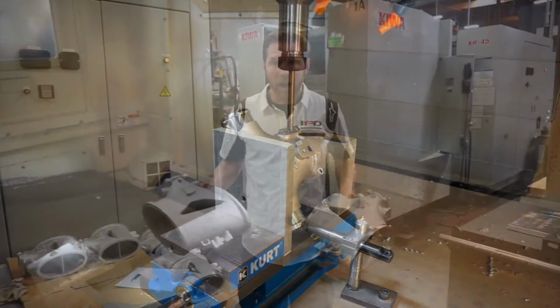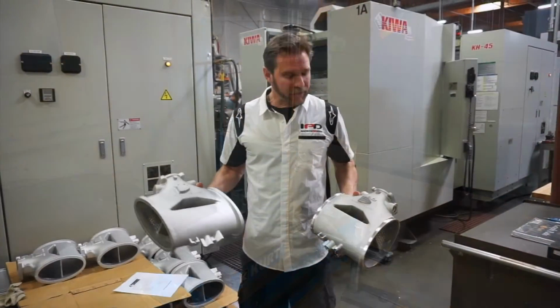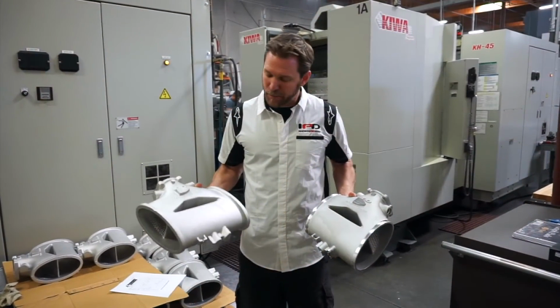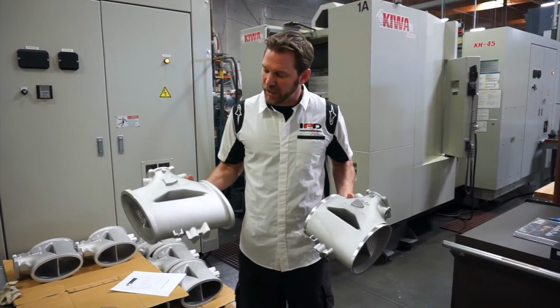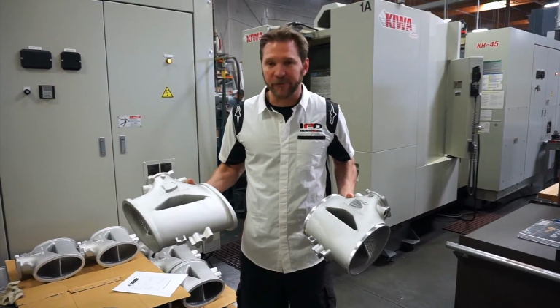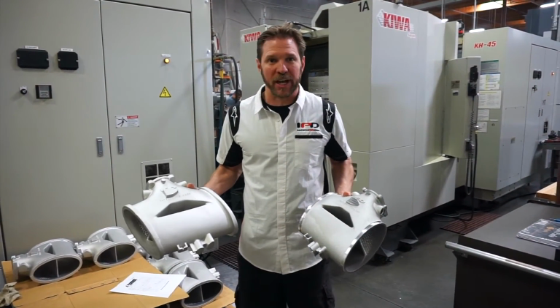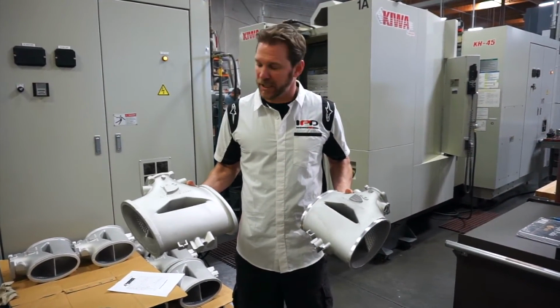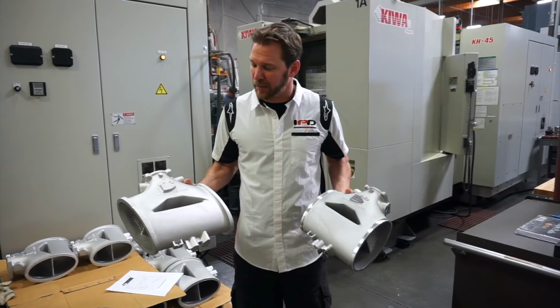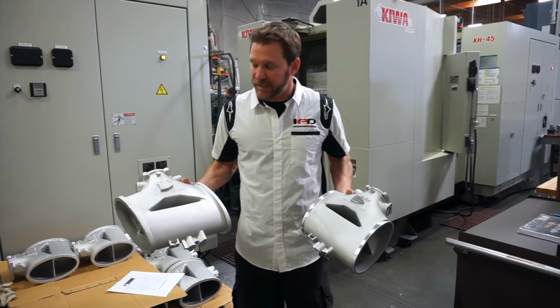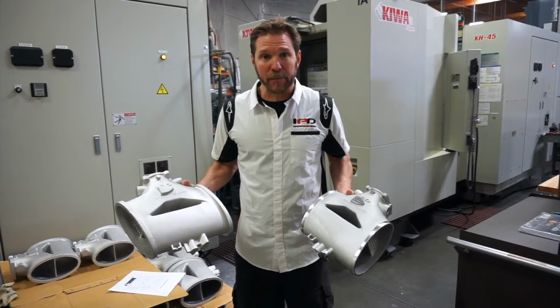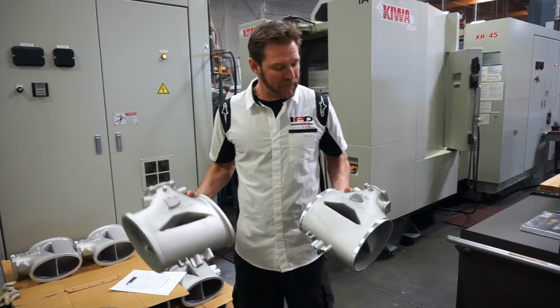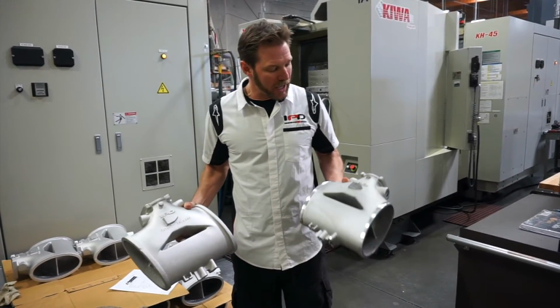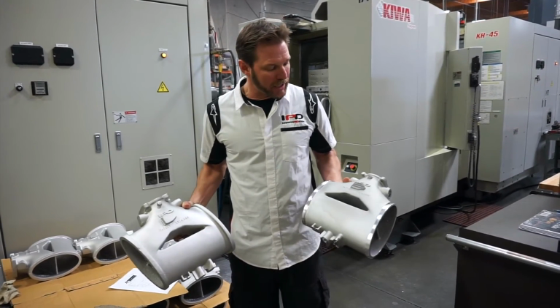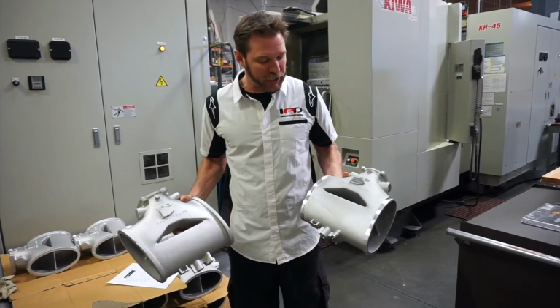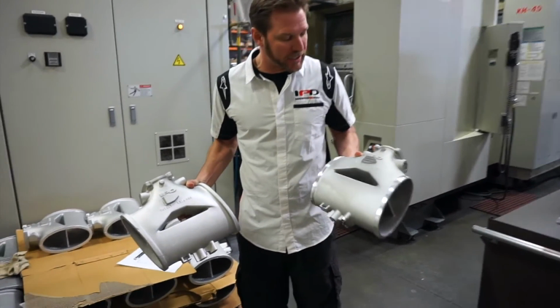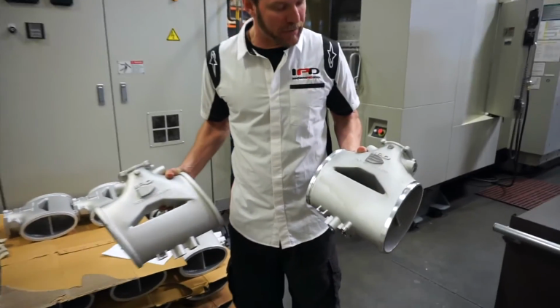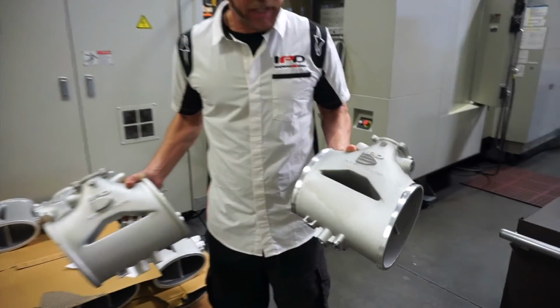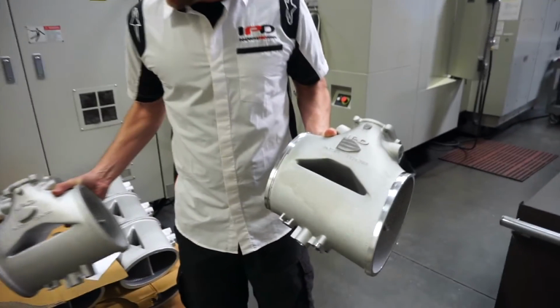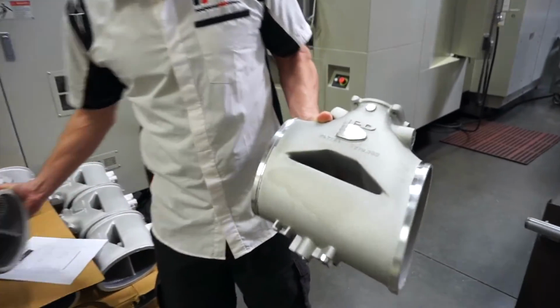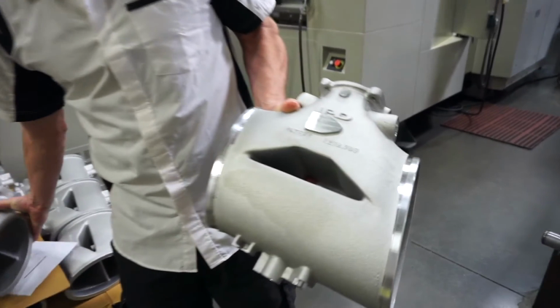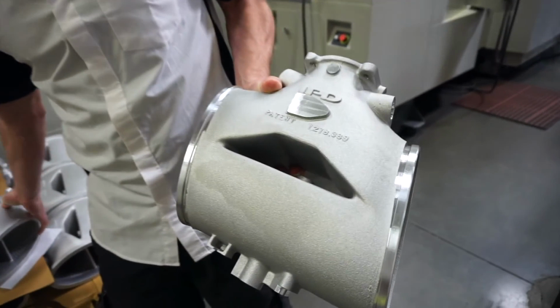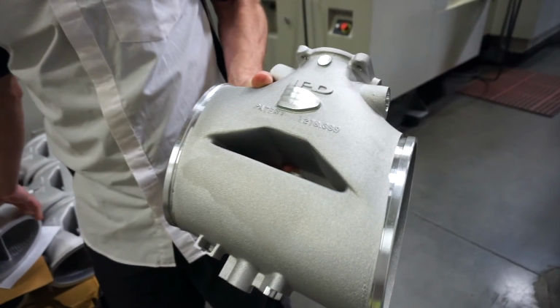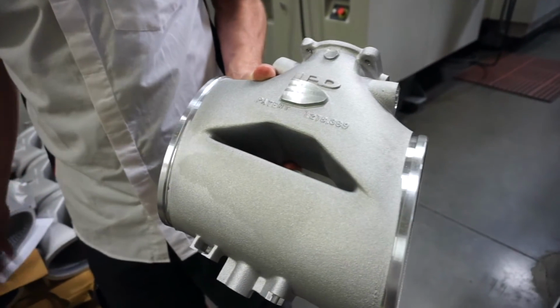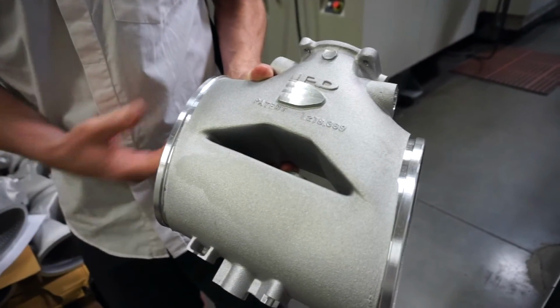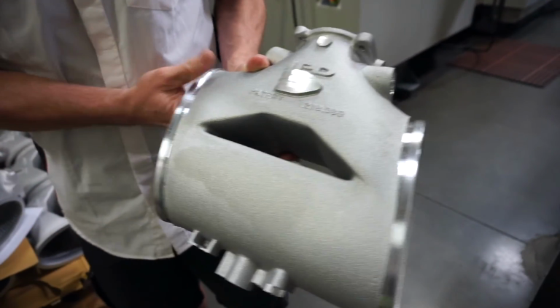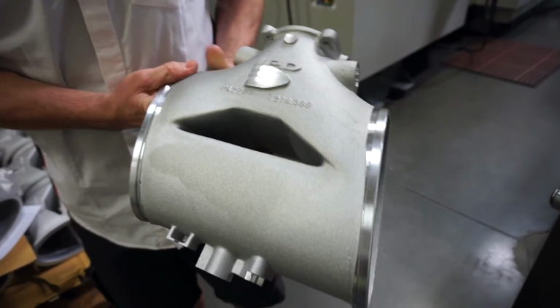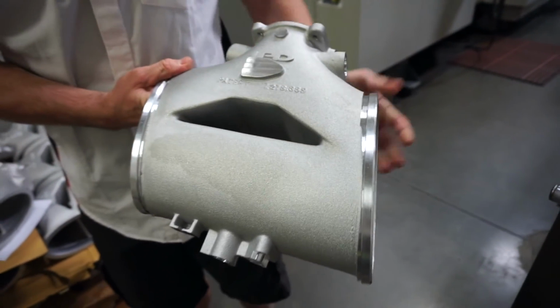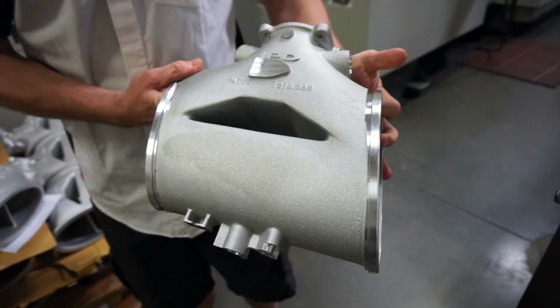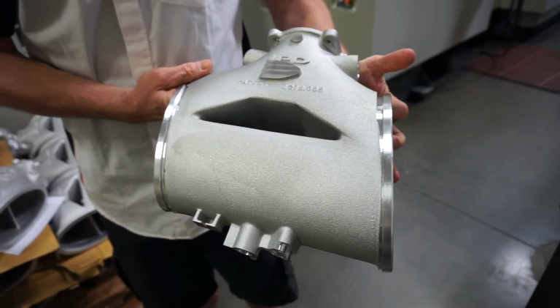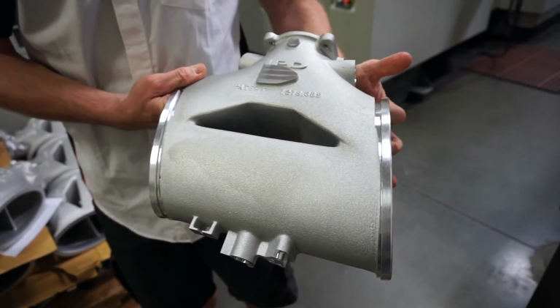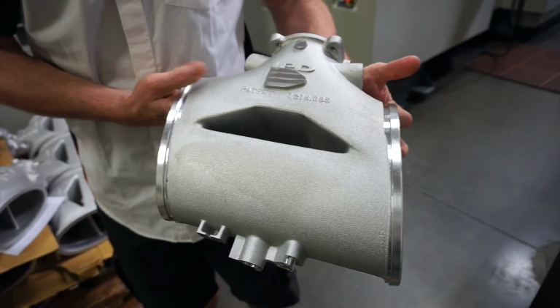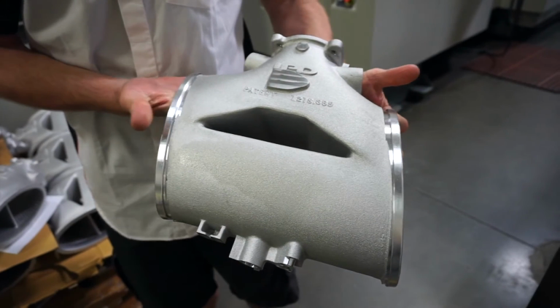Here we have an example of the unfinished IPD DFI plenum and the finished piece. This is going to be for a 997.2 Carrera or a 987.2 Cayman or Boxster.